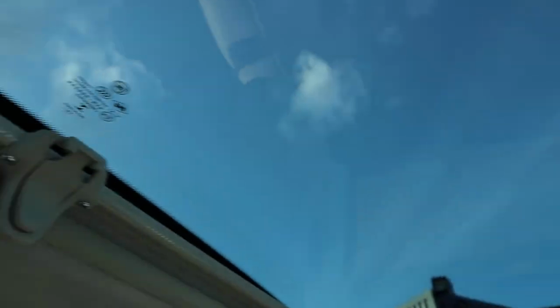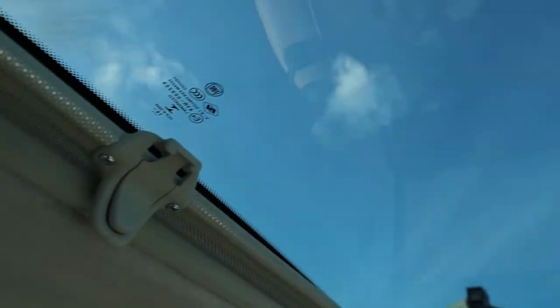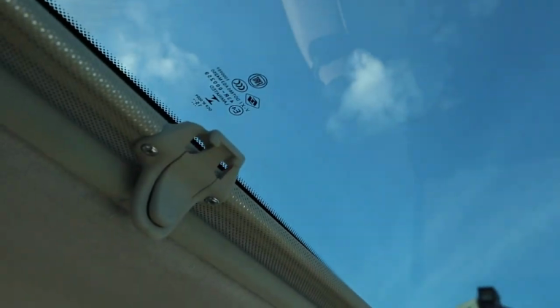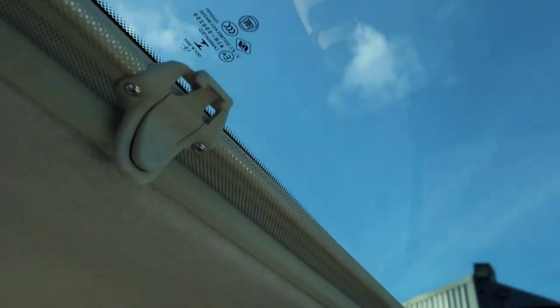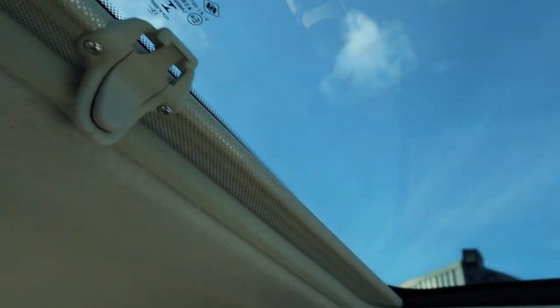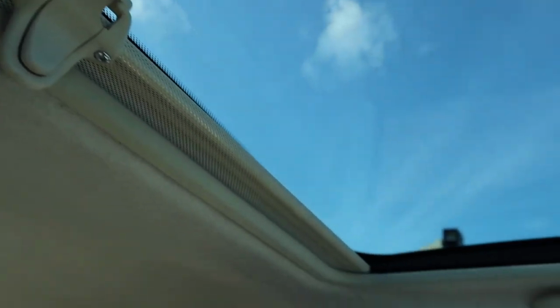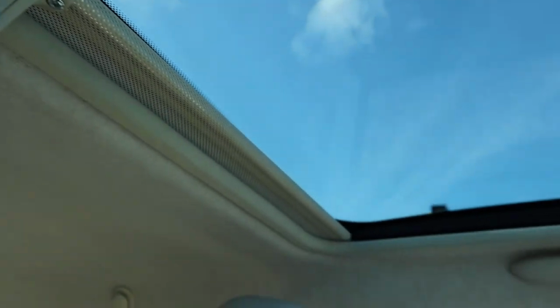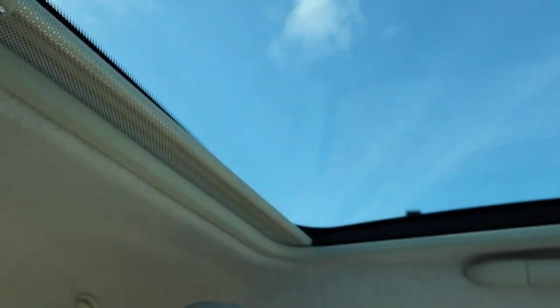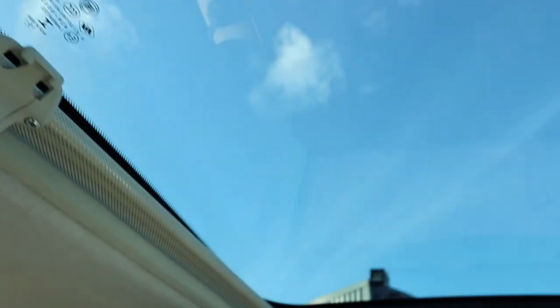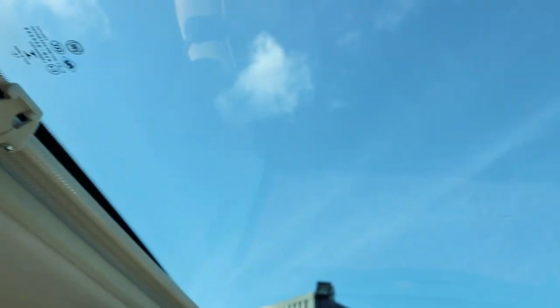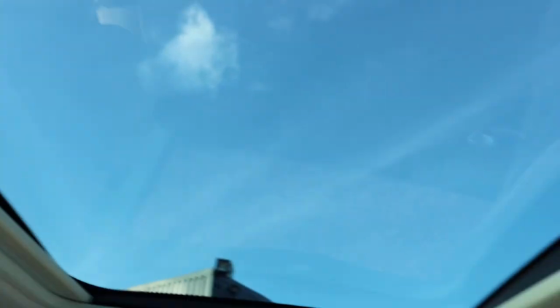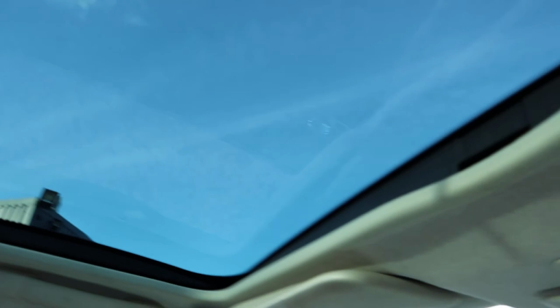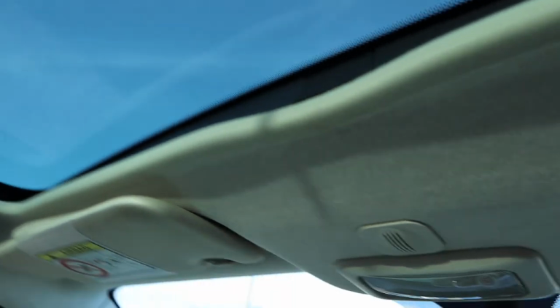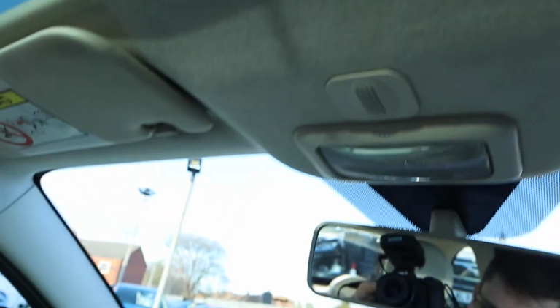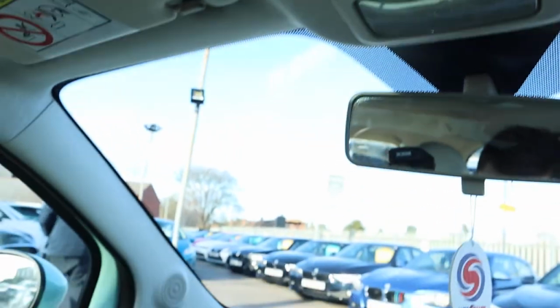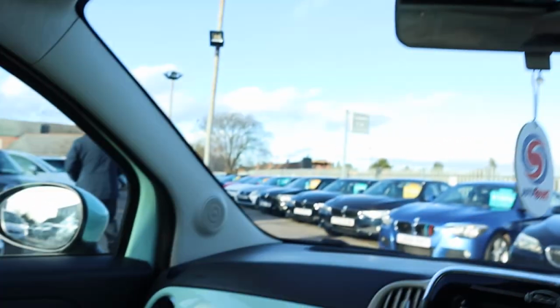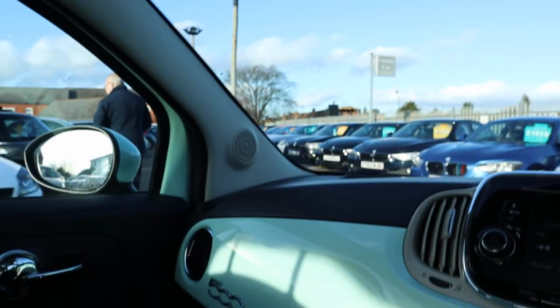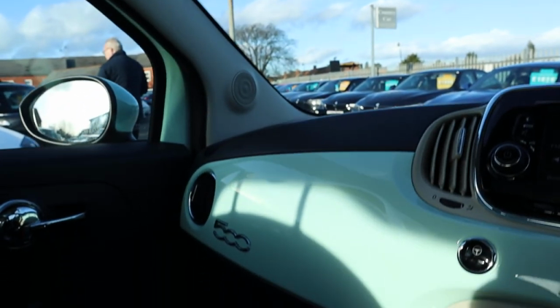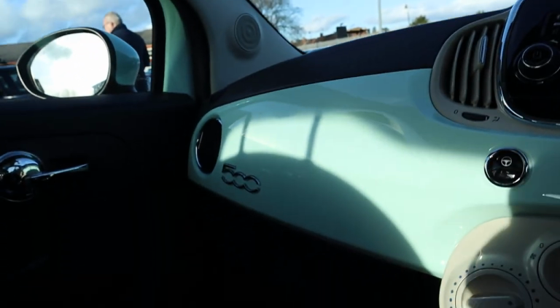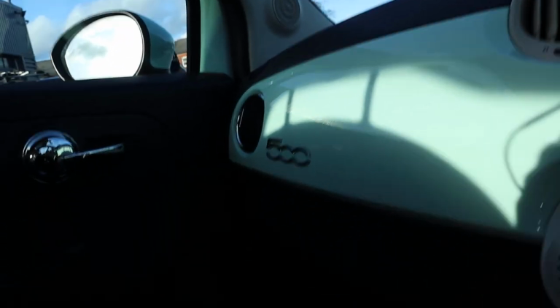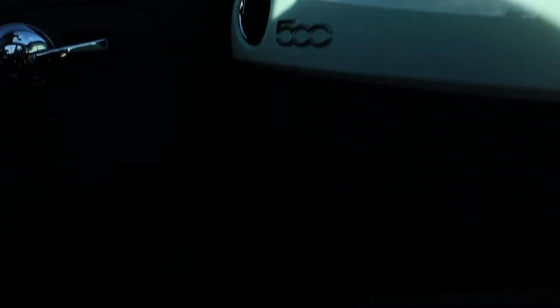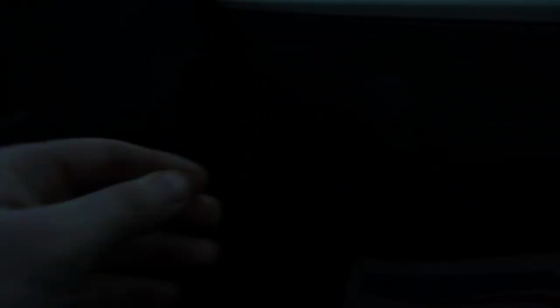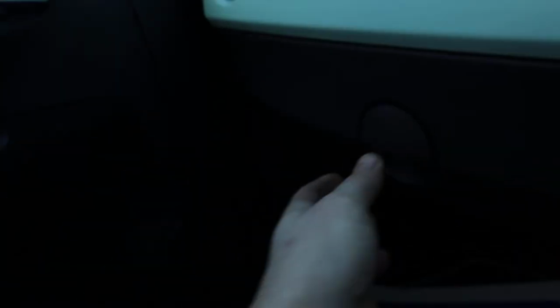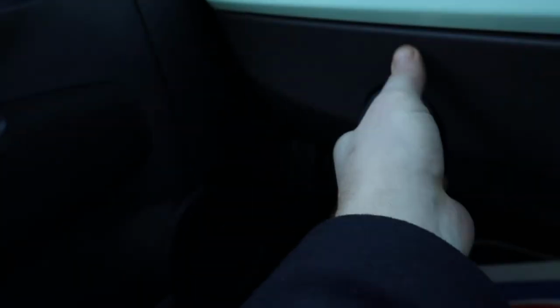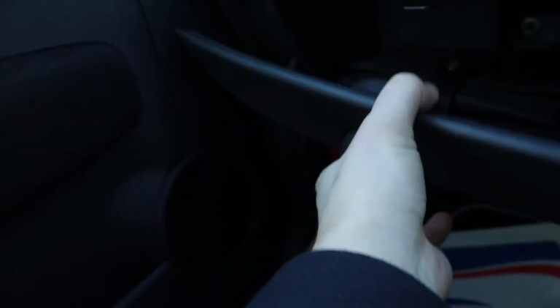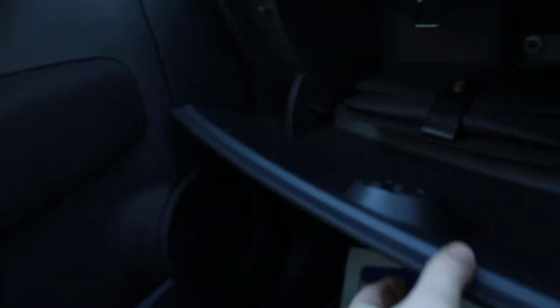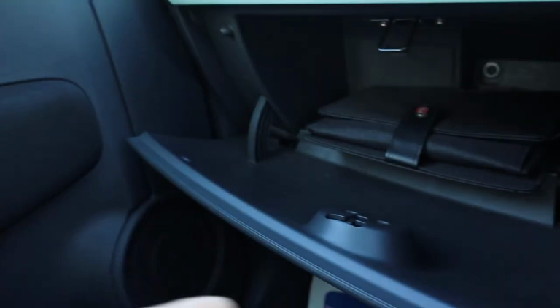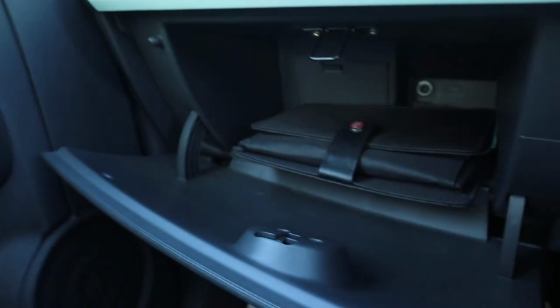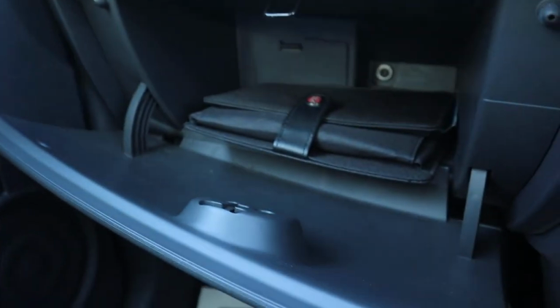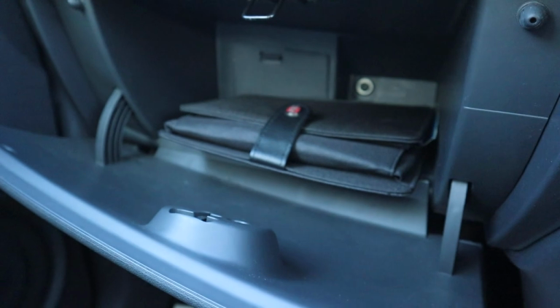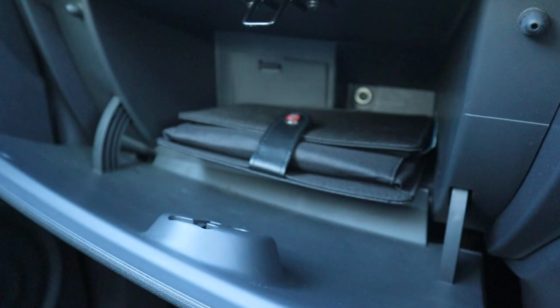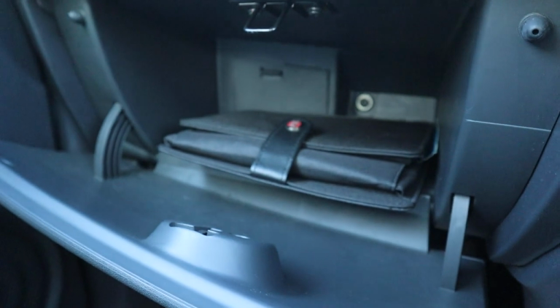I've got a sun blind as well for your panoramic sunroof. Owner's manual pack in there.